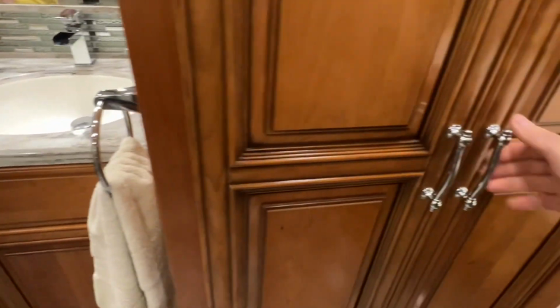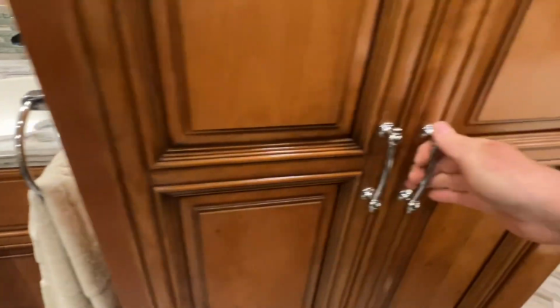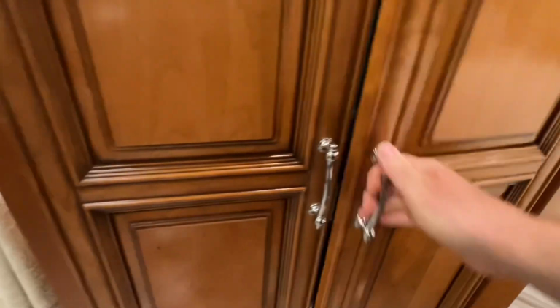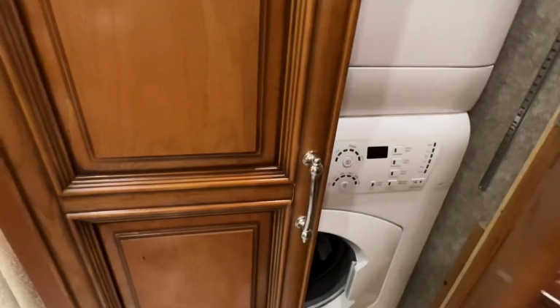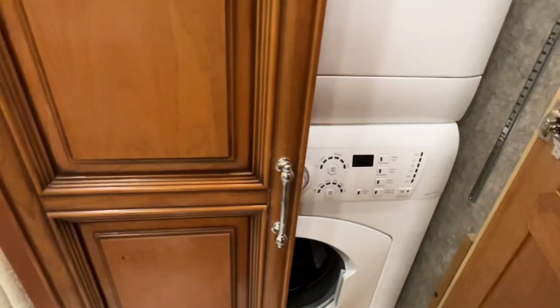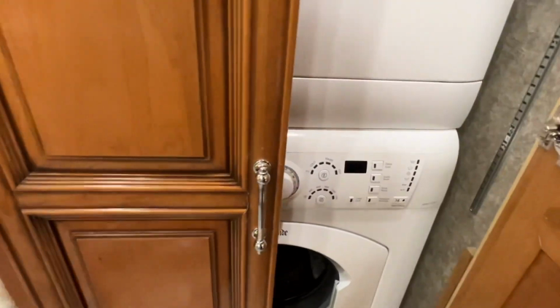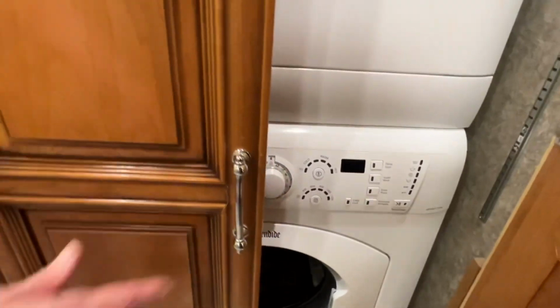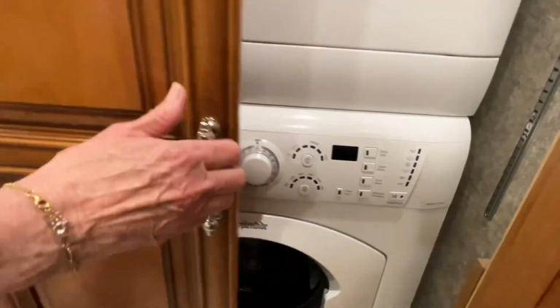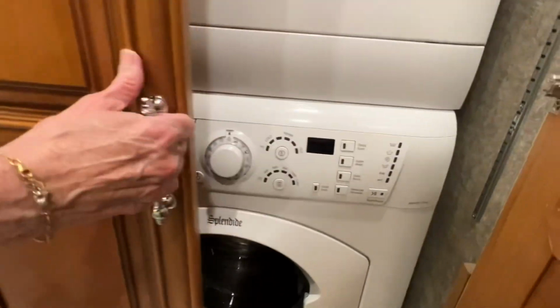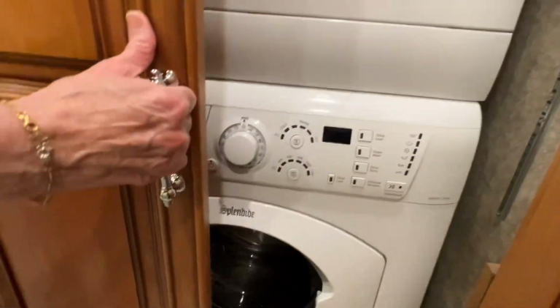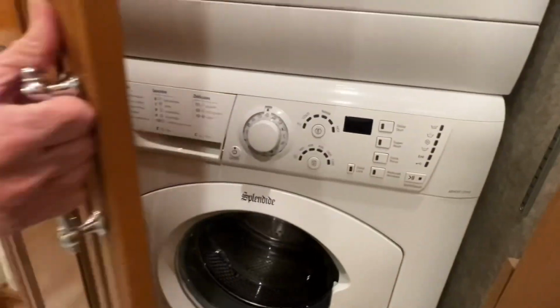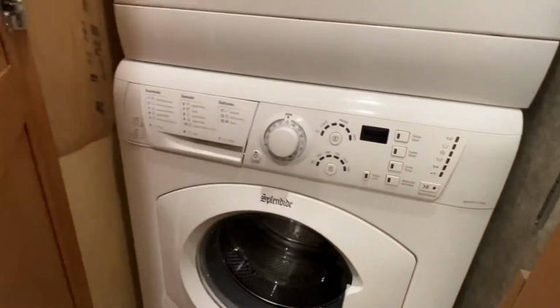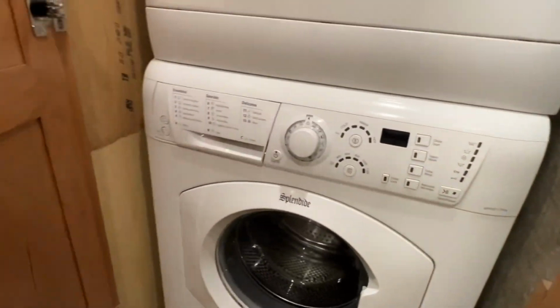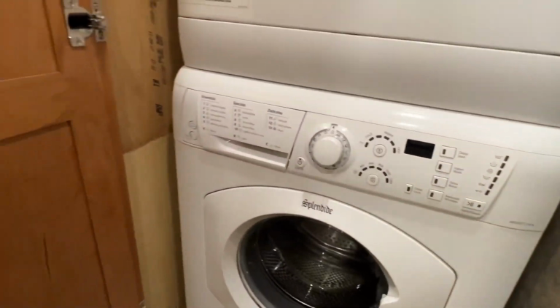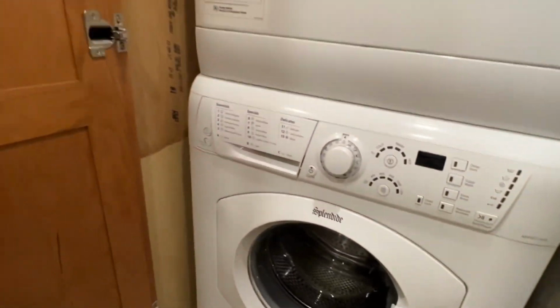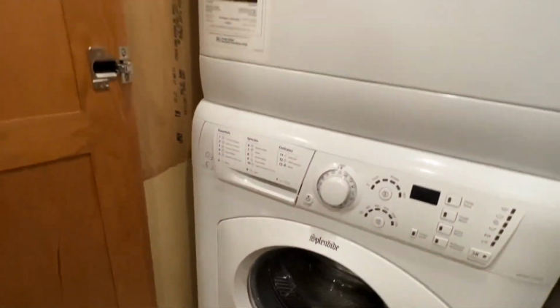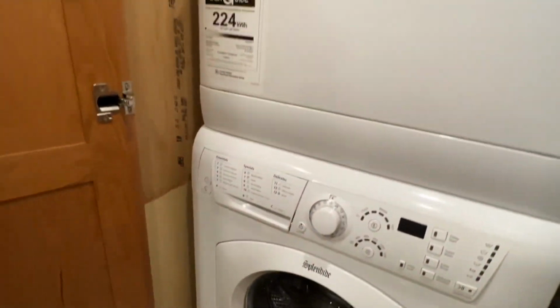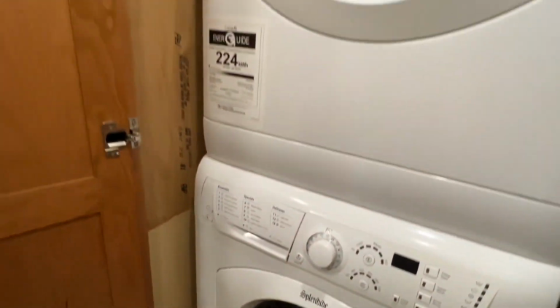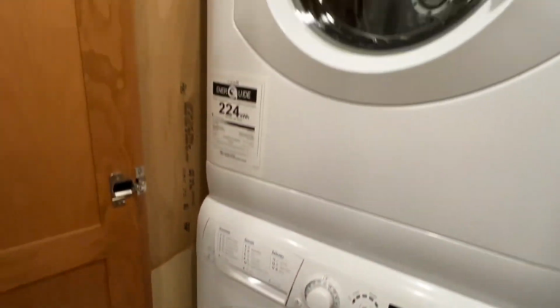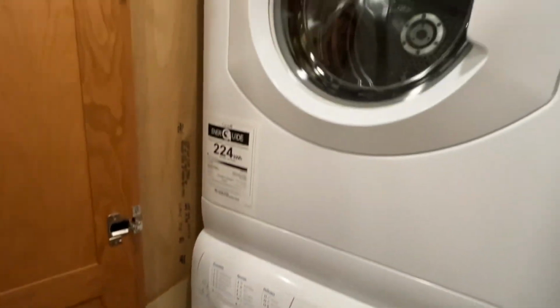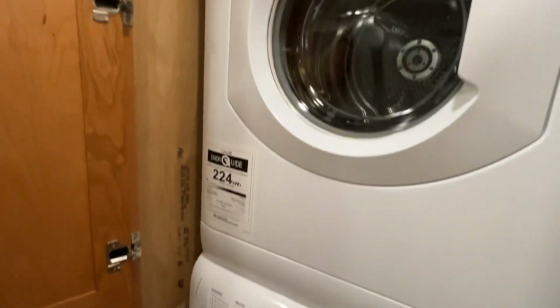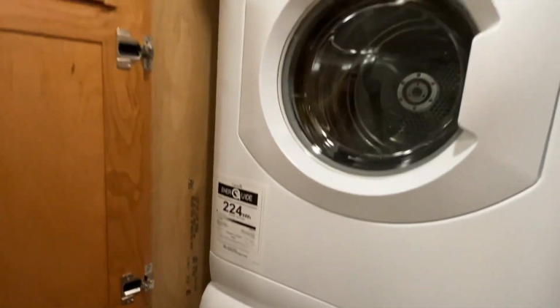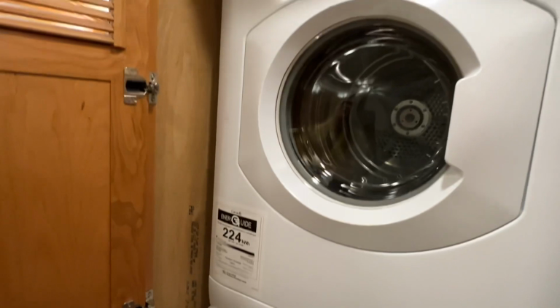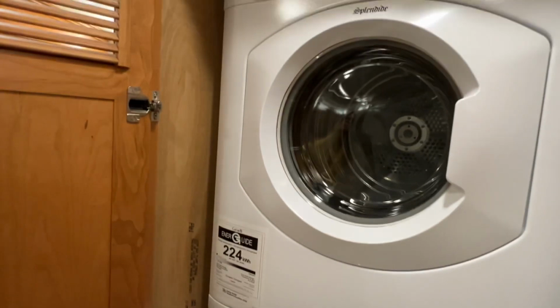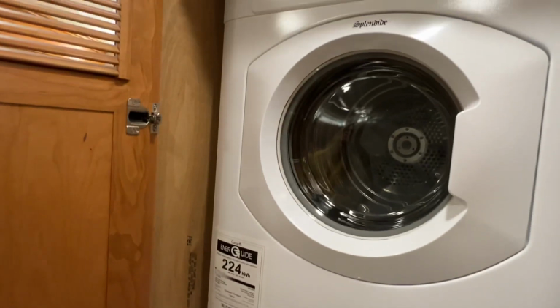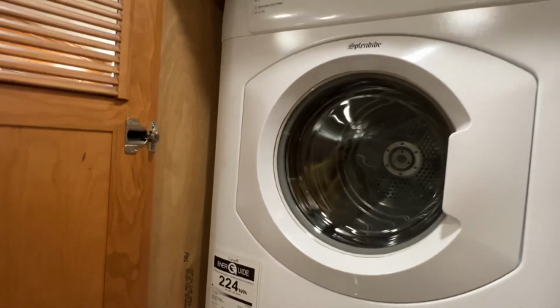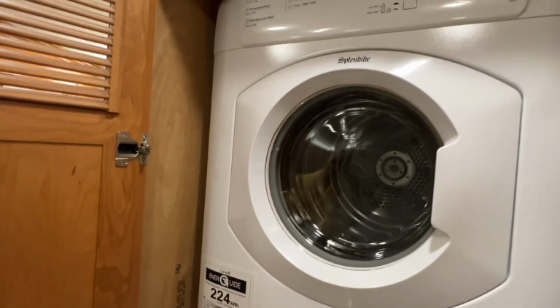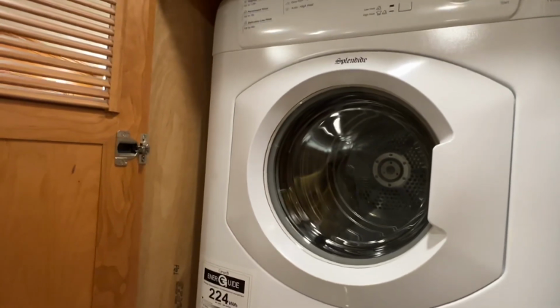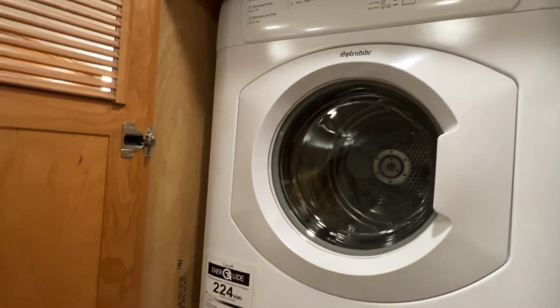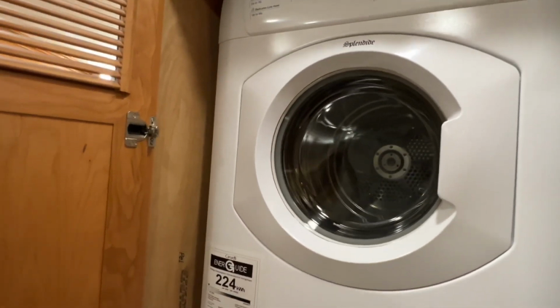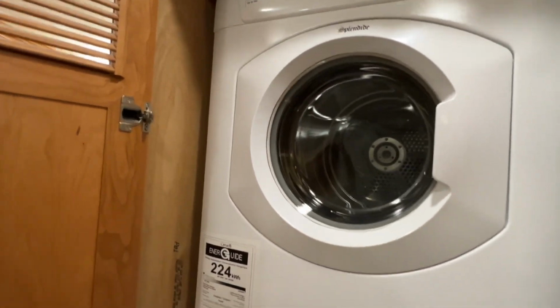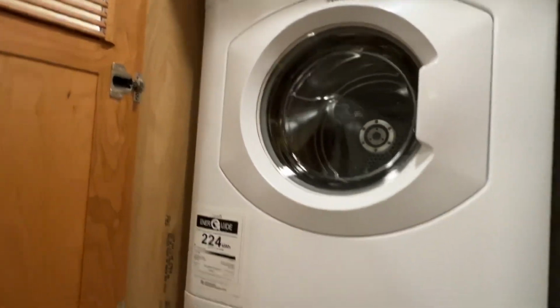Of course you can have a washer and dryer — you have to have it. Stackable, separate machine is what you want.